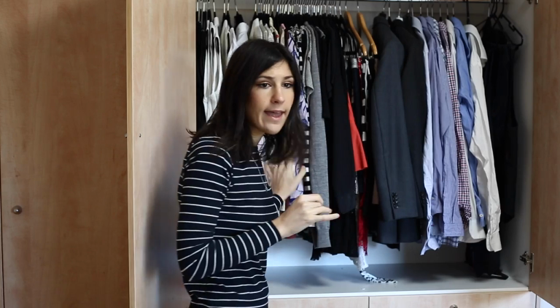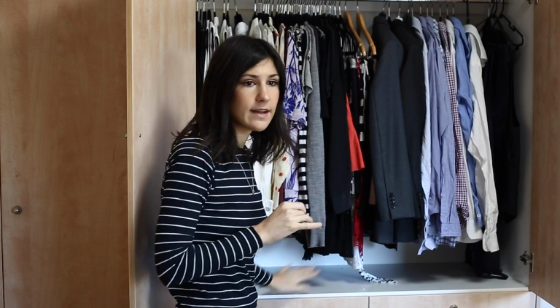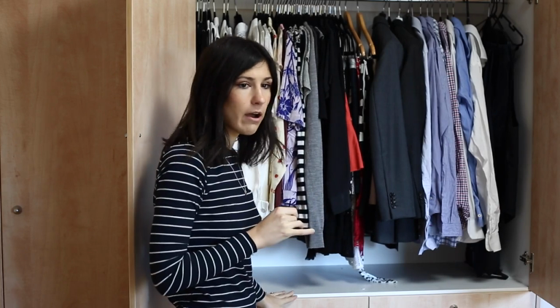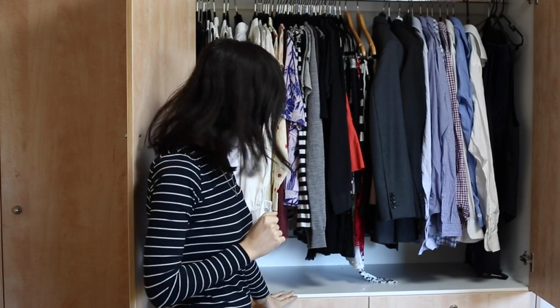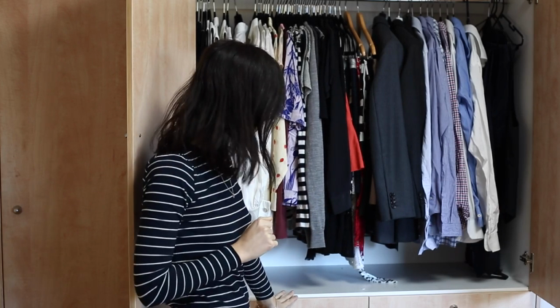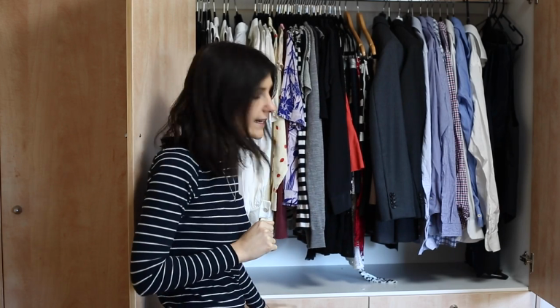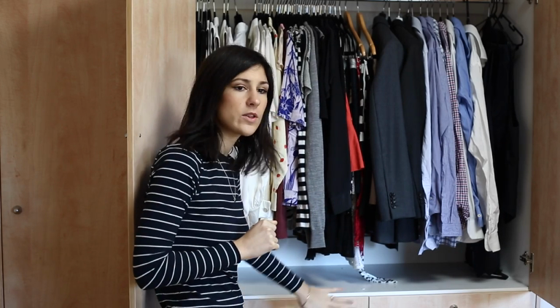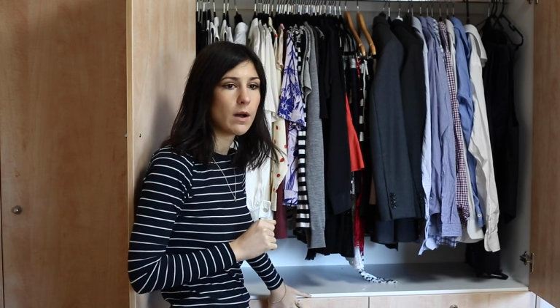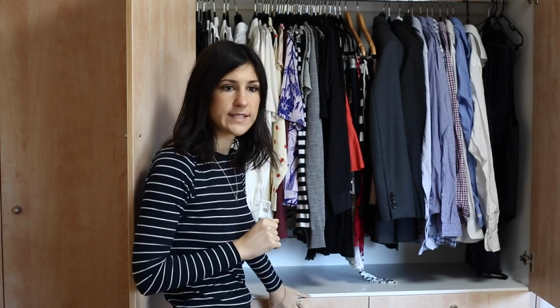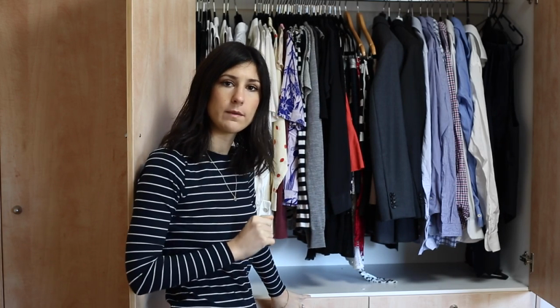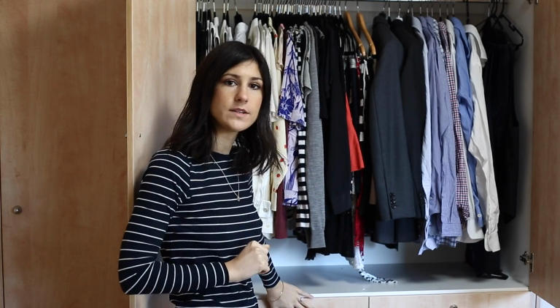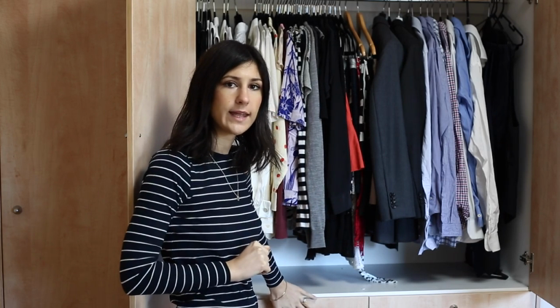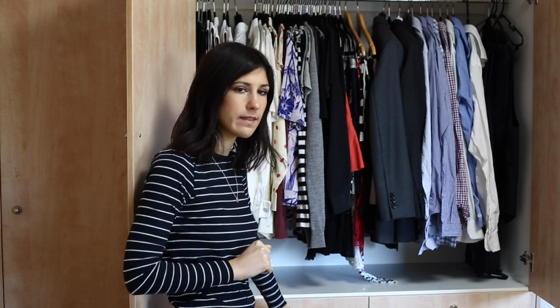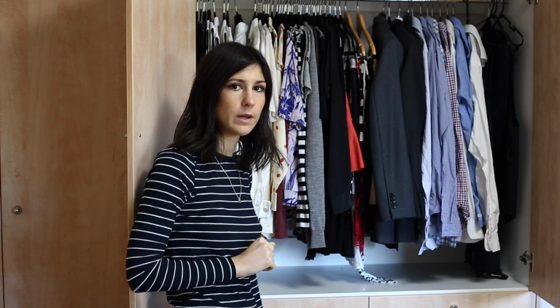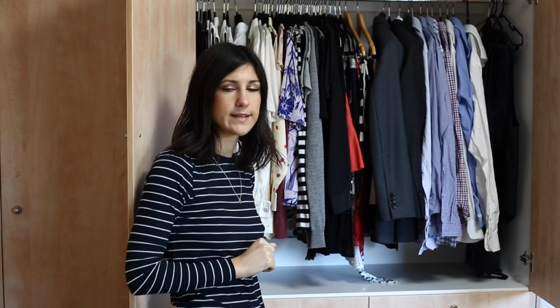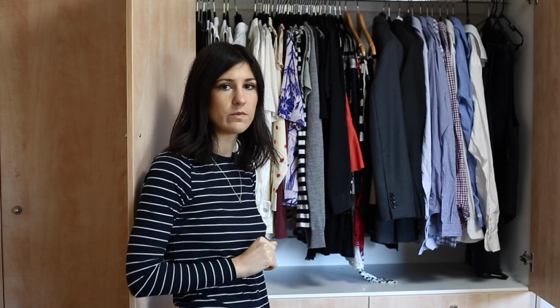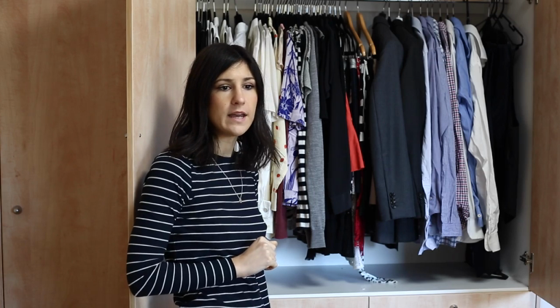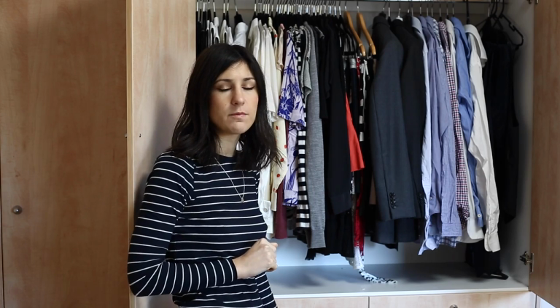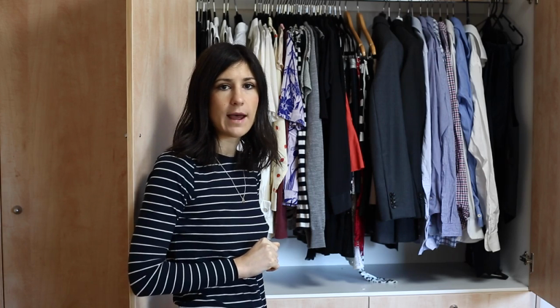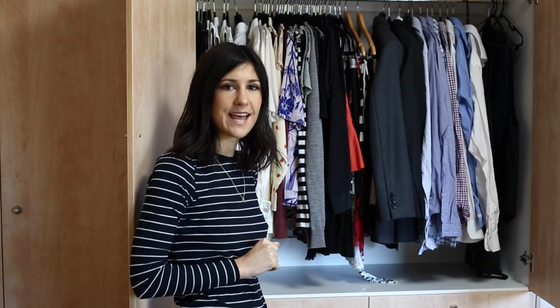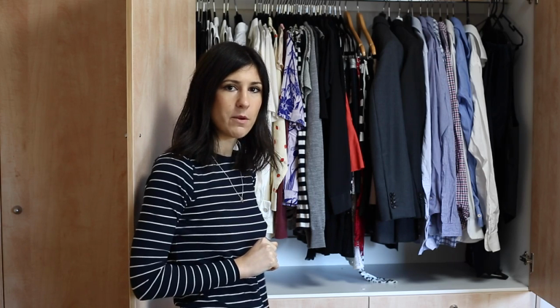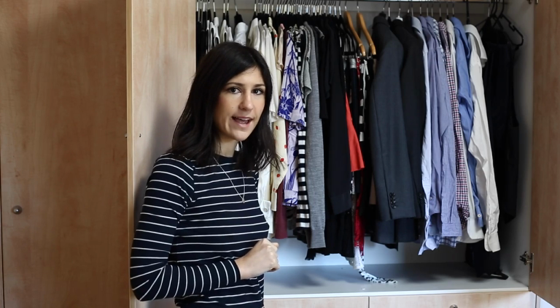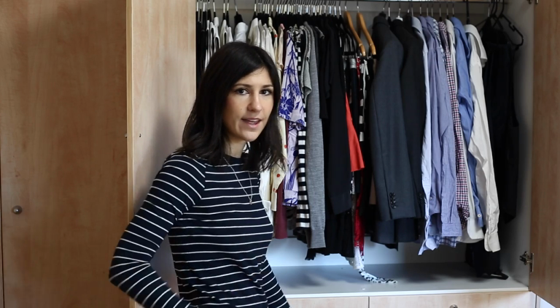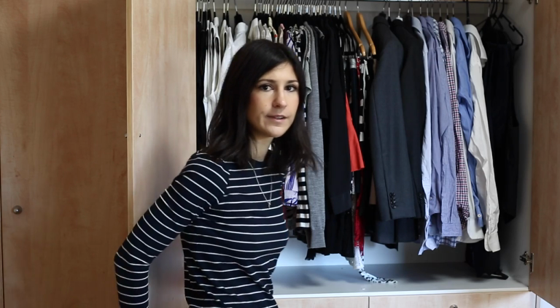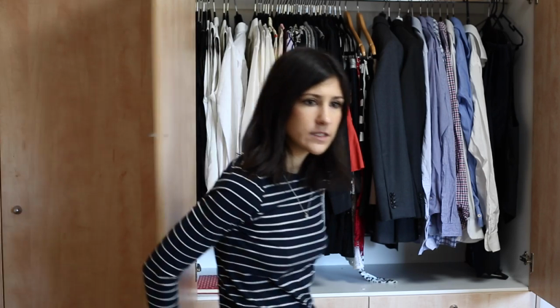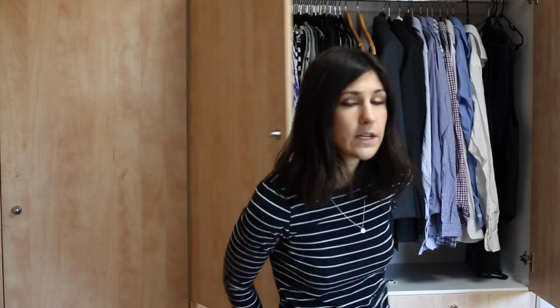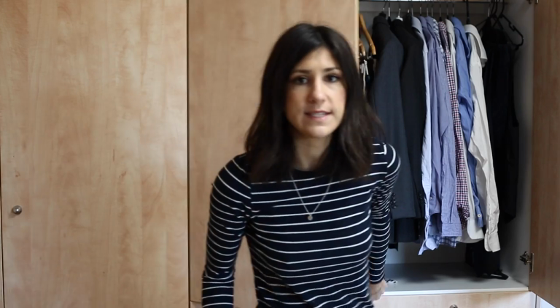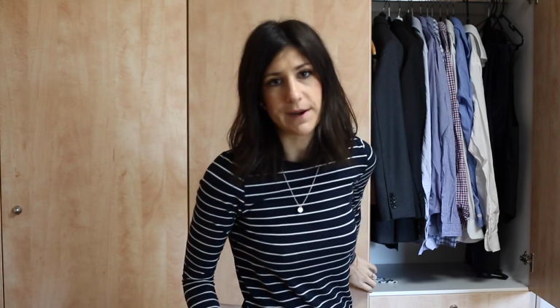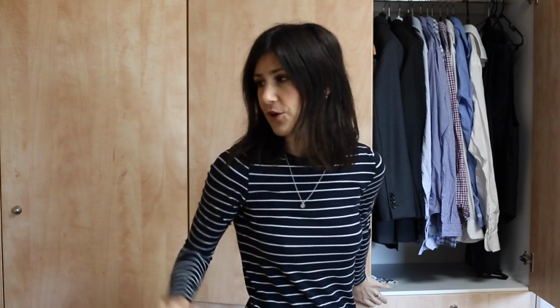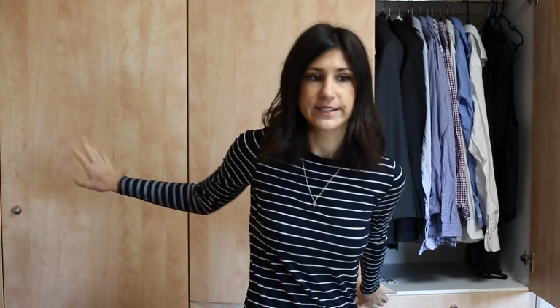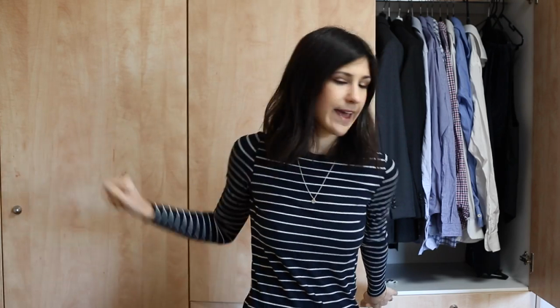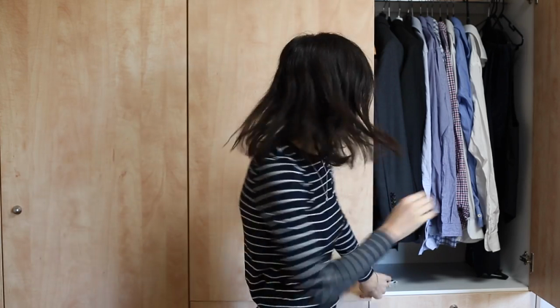There are a couple of drawers down here — the top one just has all of my underwear in it, and then the one below has all of my pajamas and my workout gear. So I'm going to close these up and show you into that next cupboard.